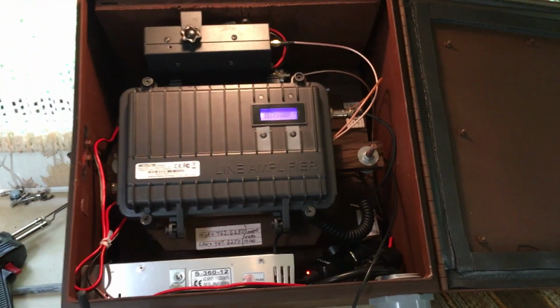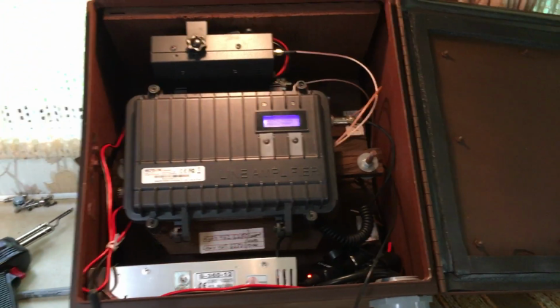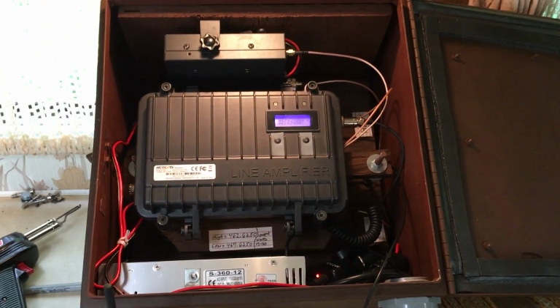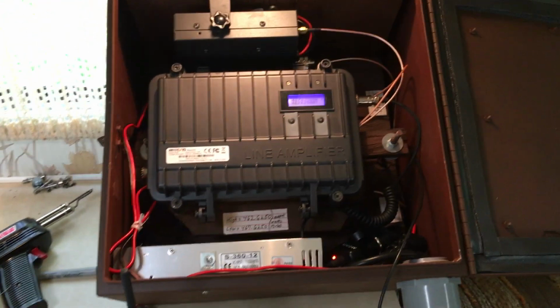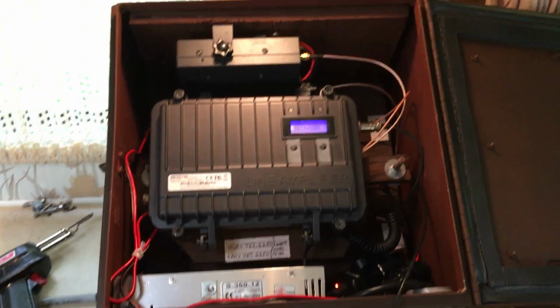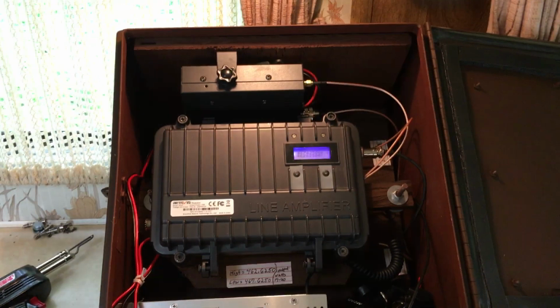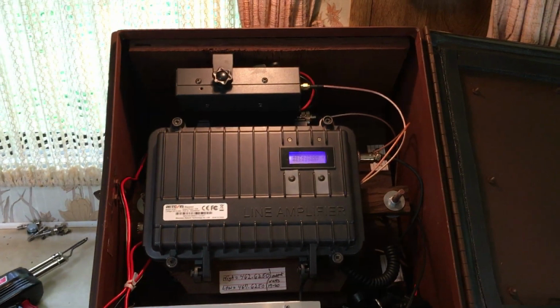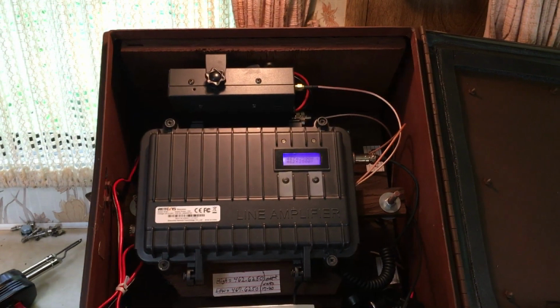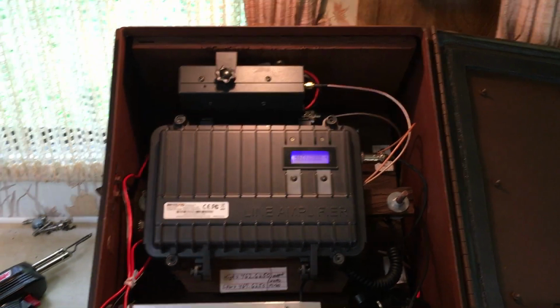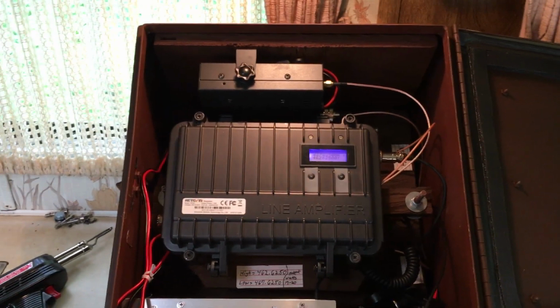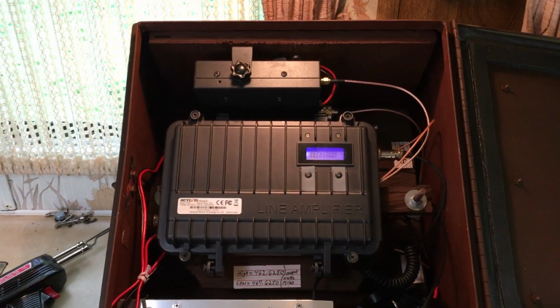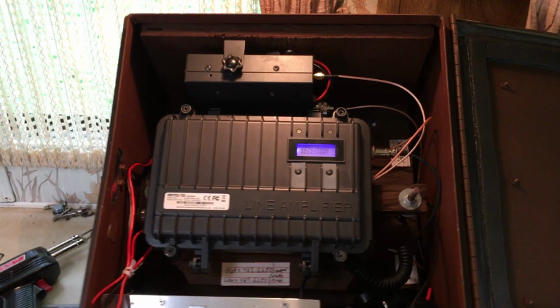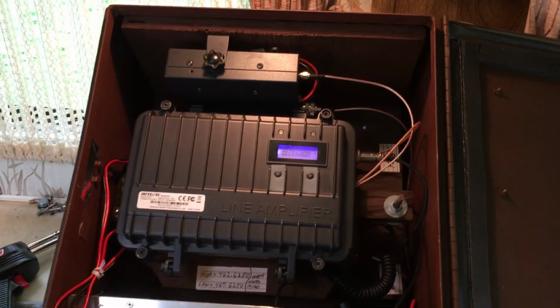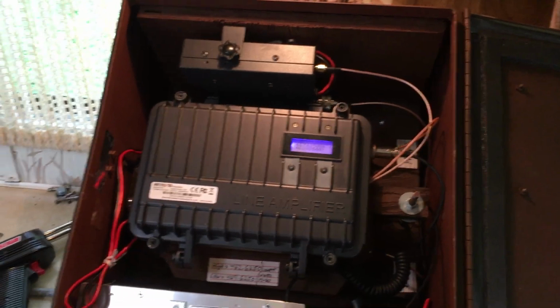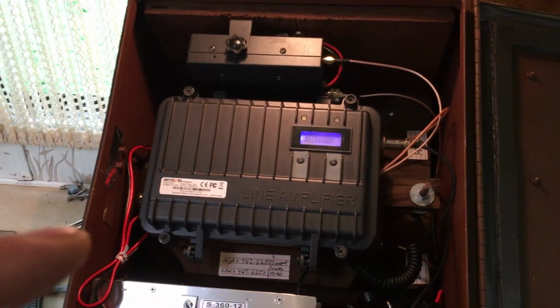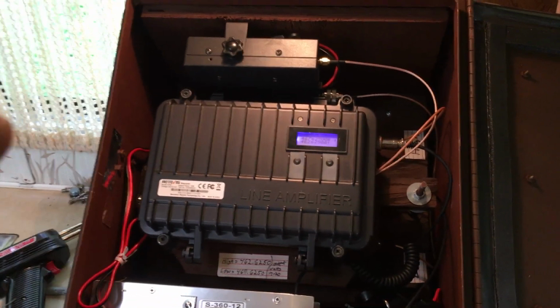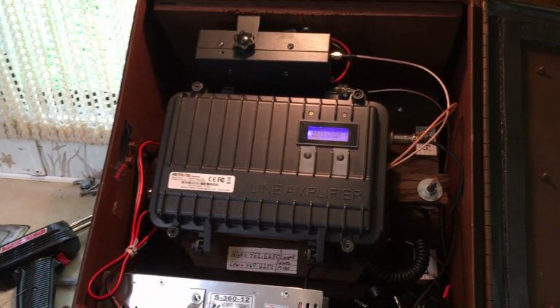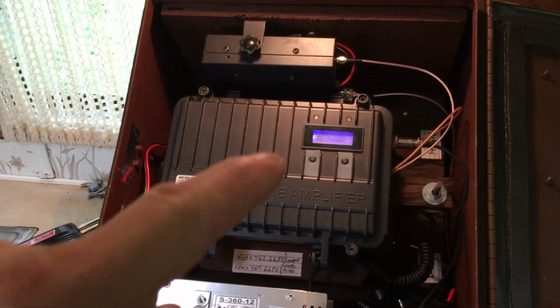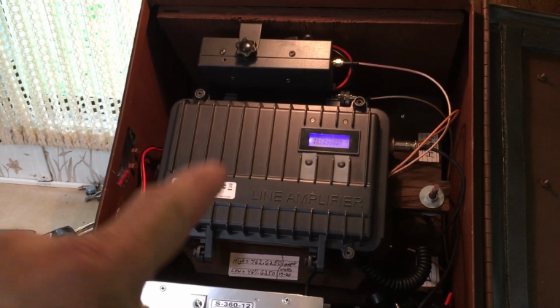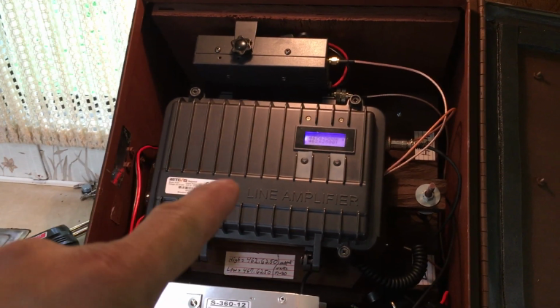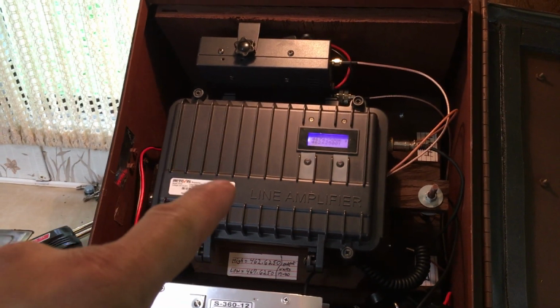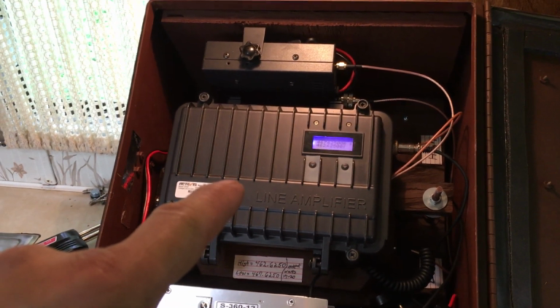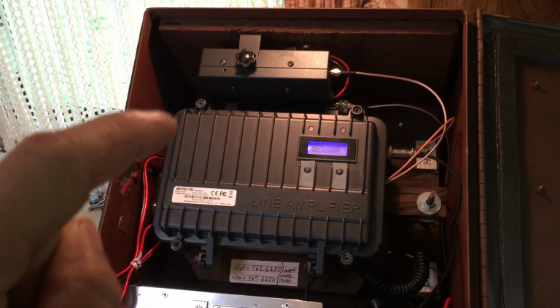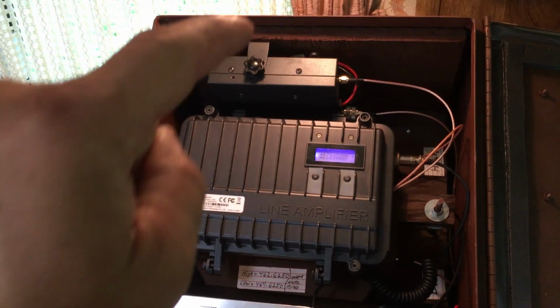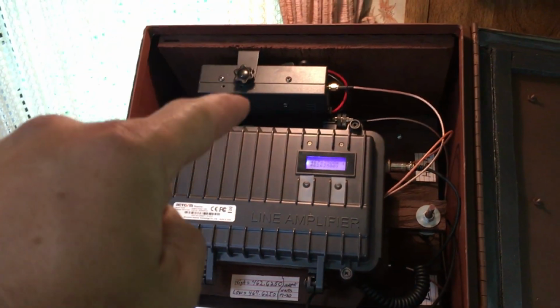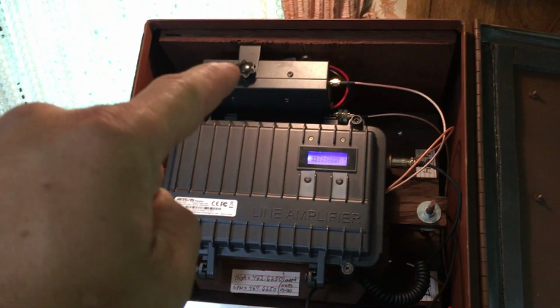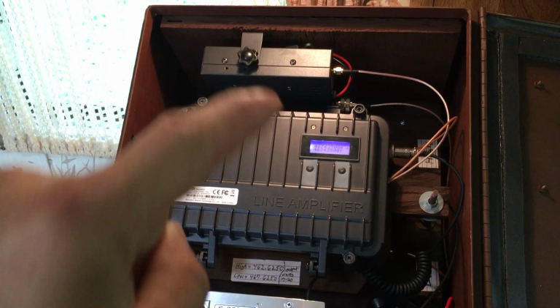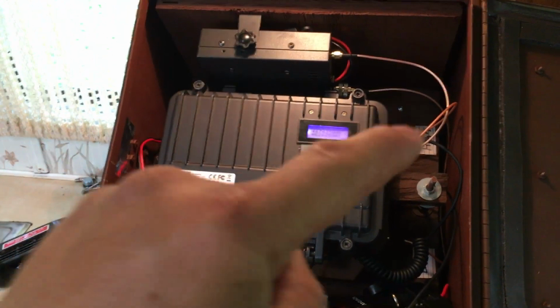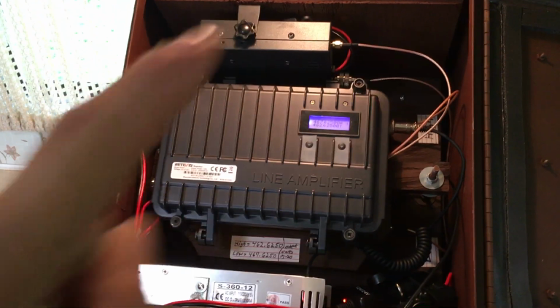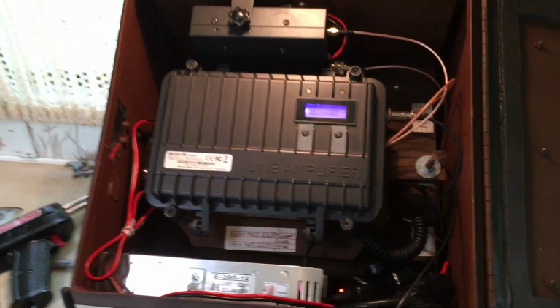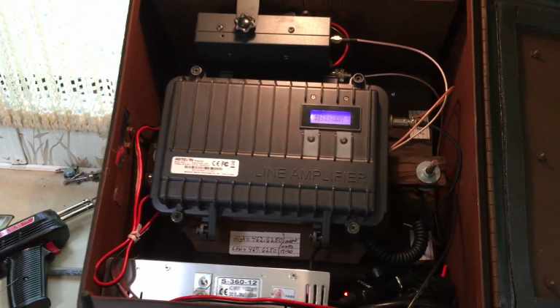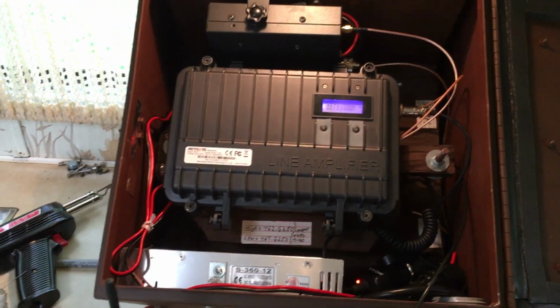Like I said in the other videos, I had to modify this since I replaced the duplexer in there because I wanted to add an amplifier. The wires came in.